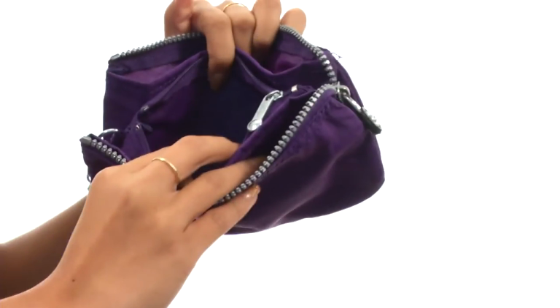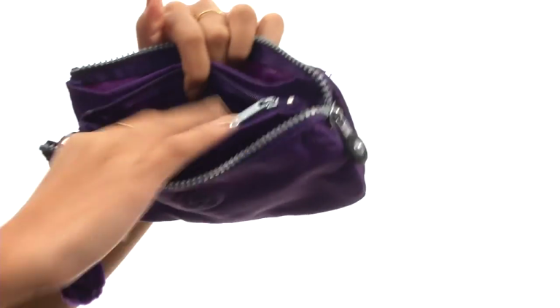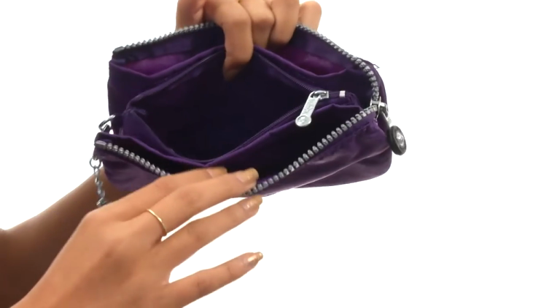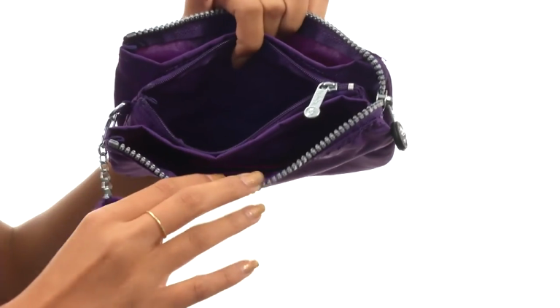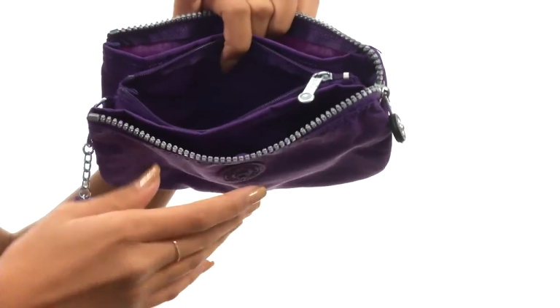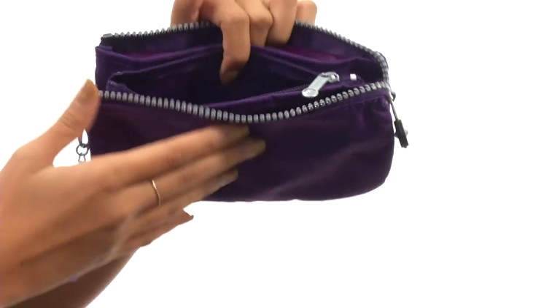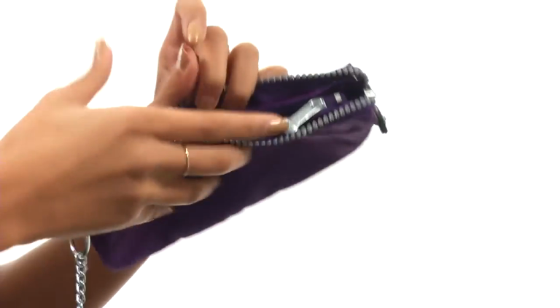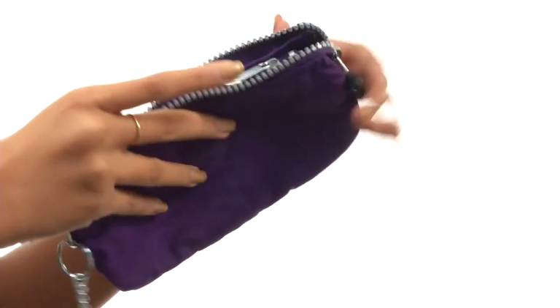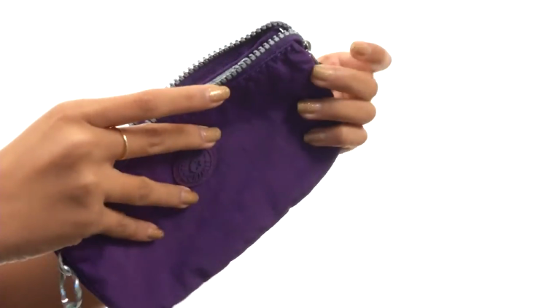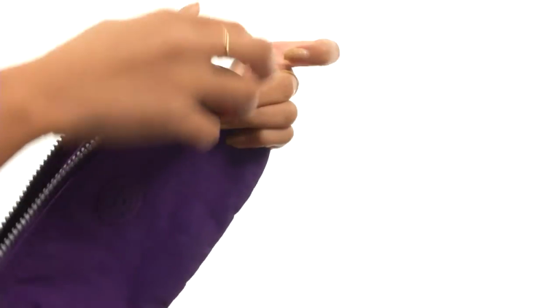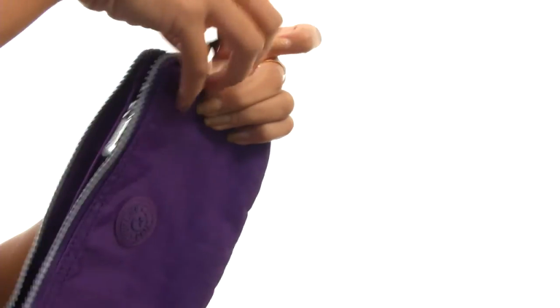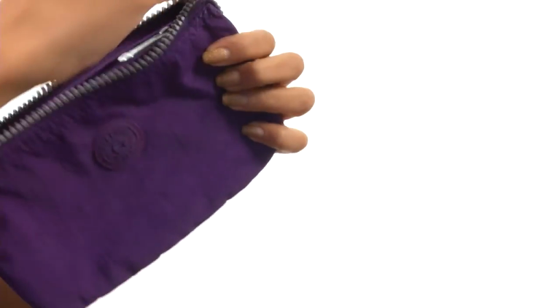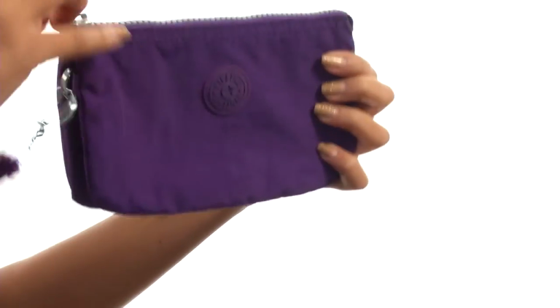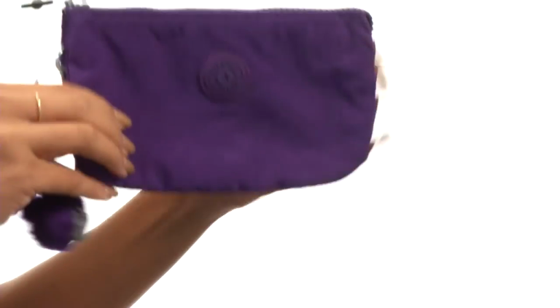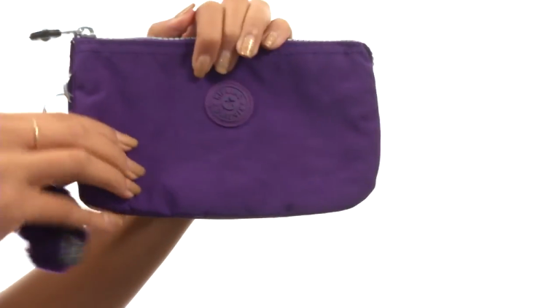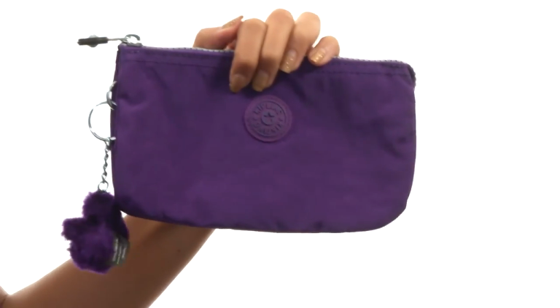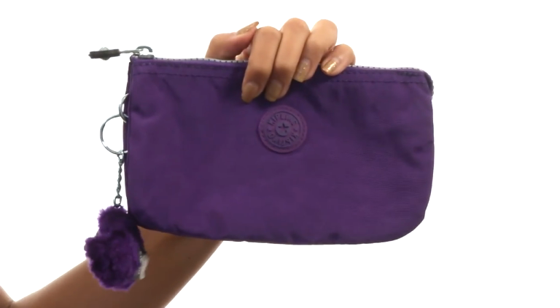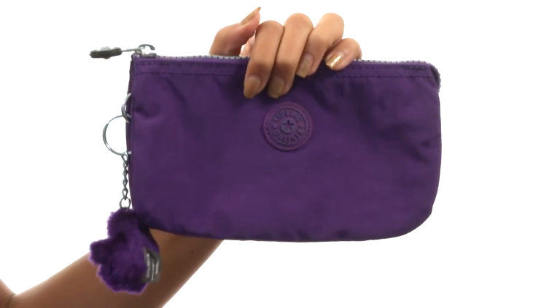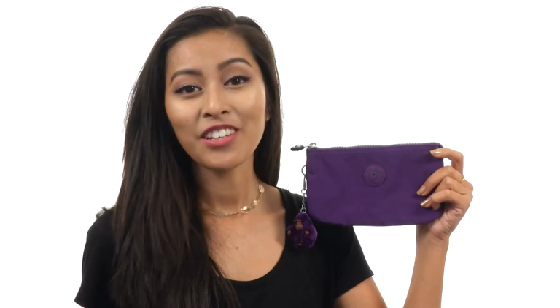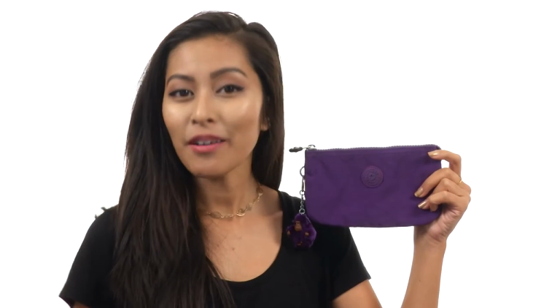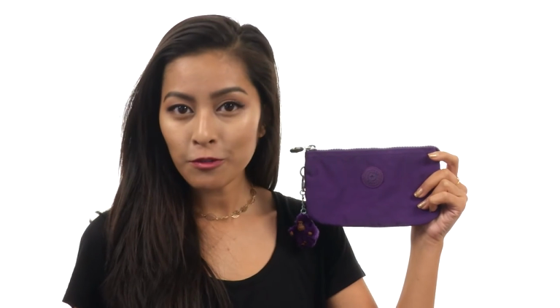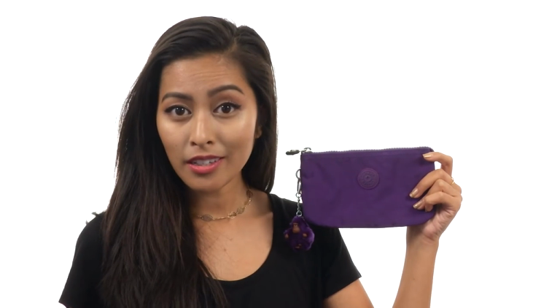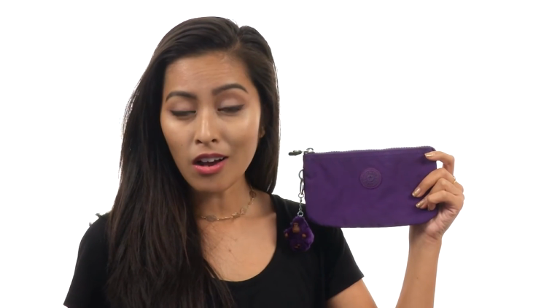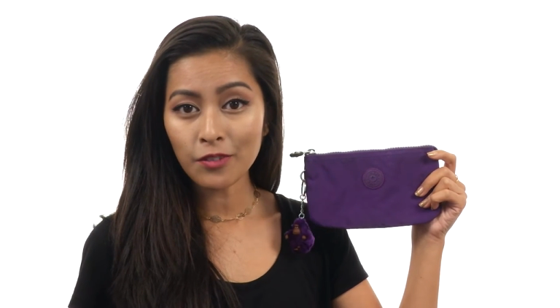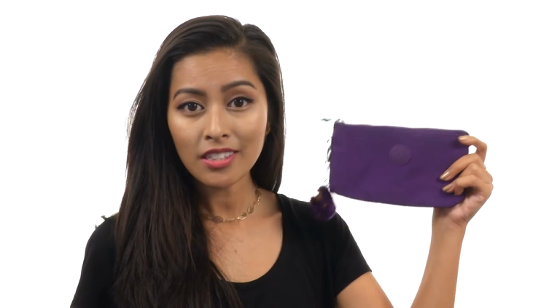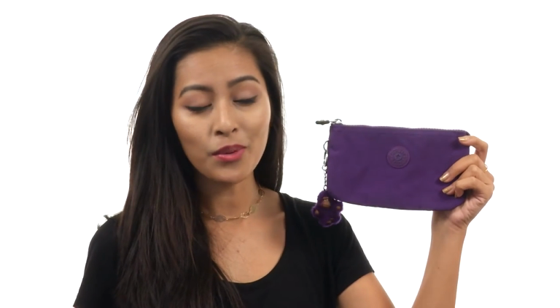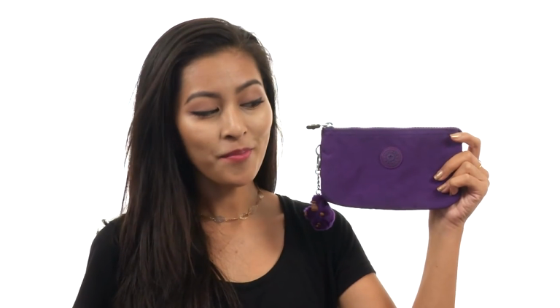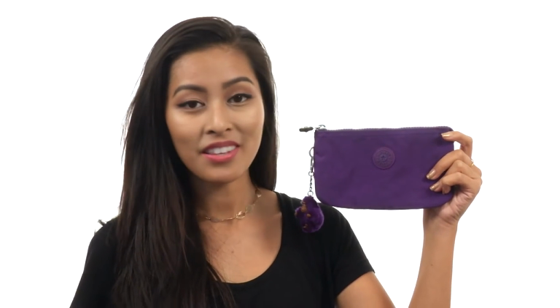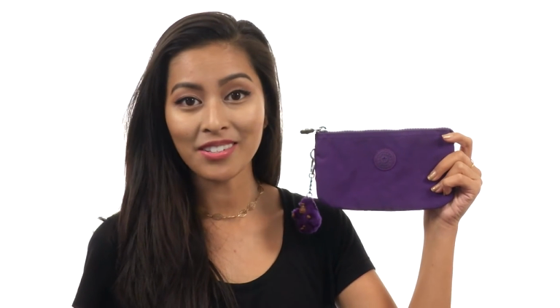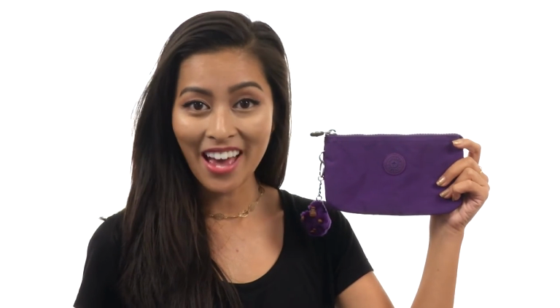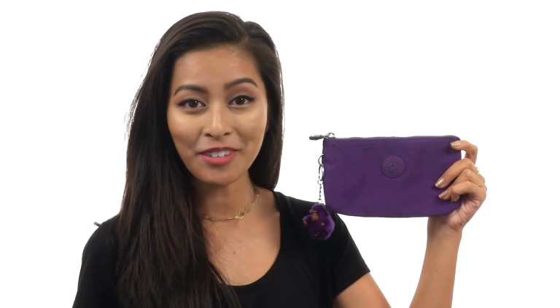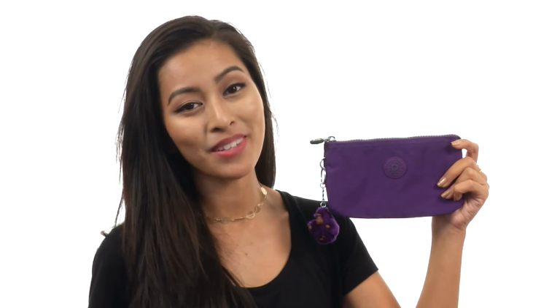But at the end of the day, it's all up to you. You have all the power to use these compartments how you see fit. You don't have to be afraid to get all artsy-fartsy, all with the help of this awesome bag from Kipling.